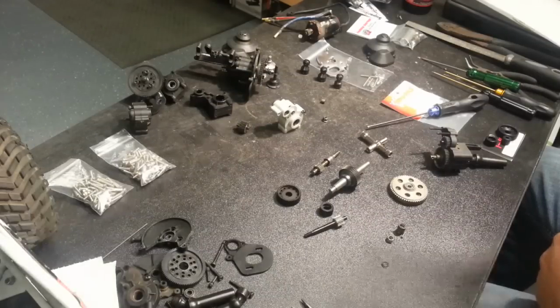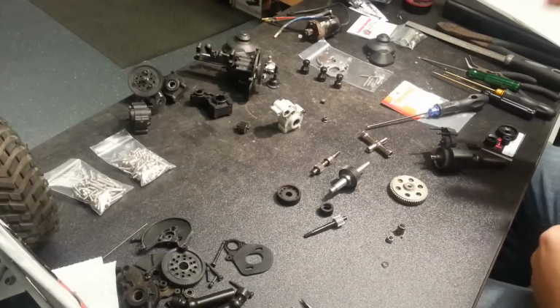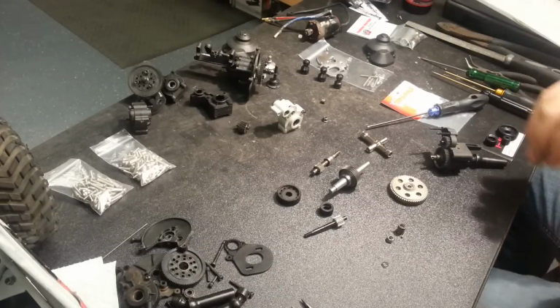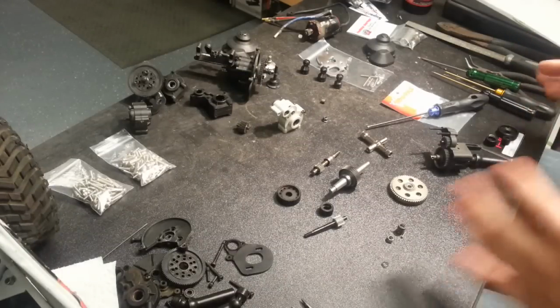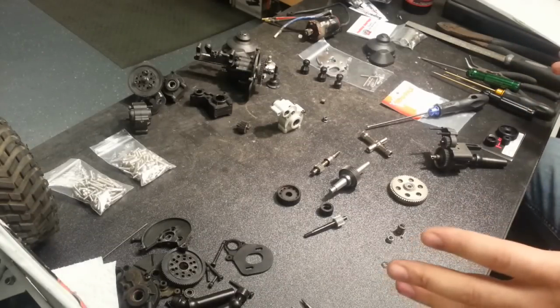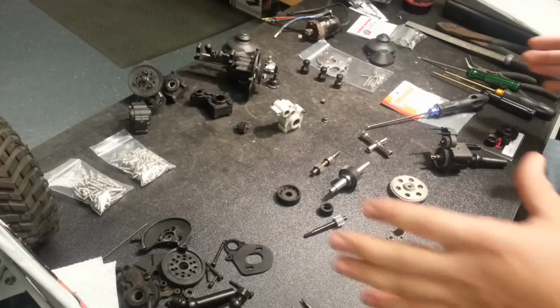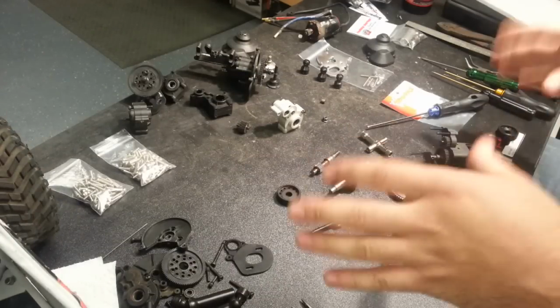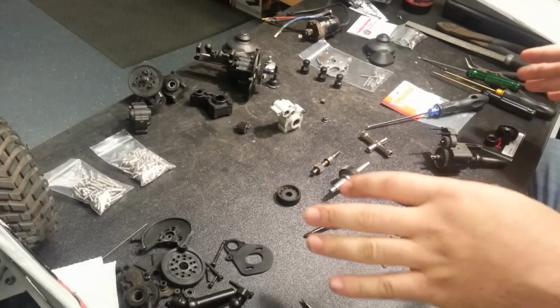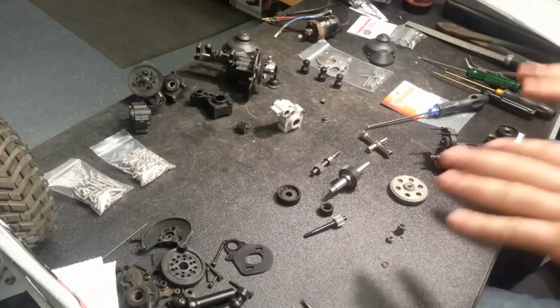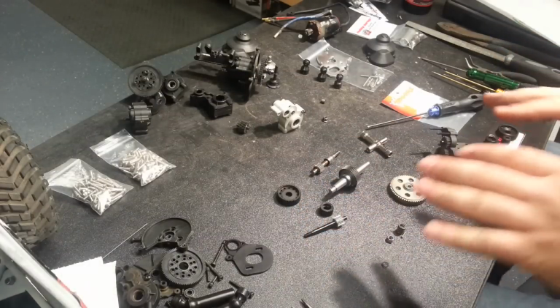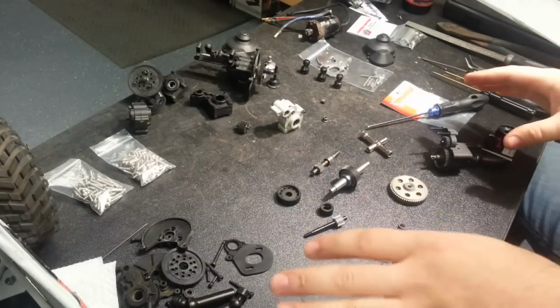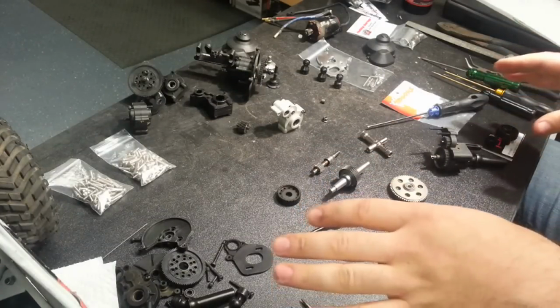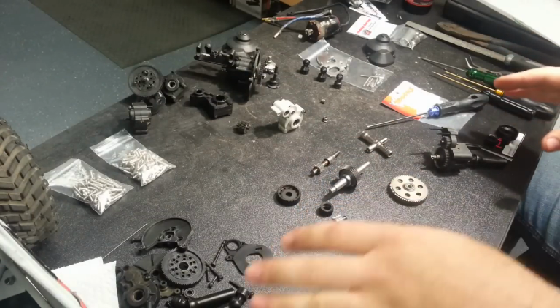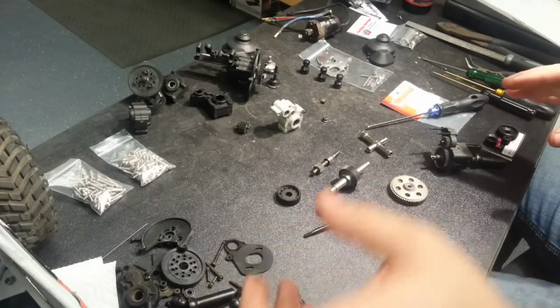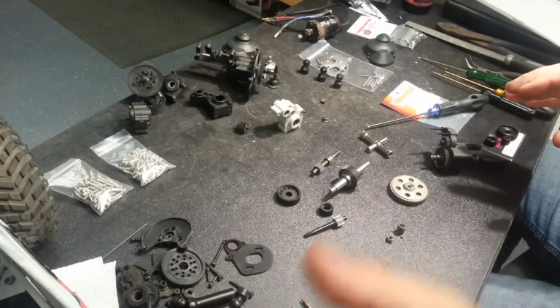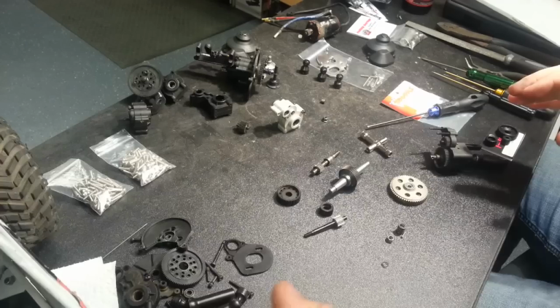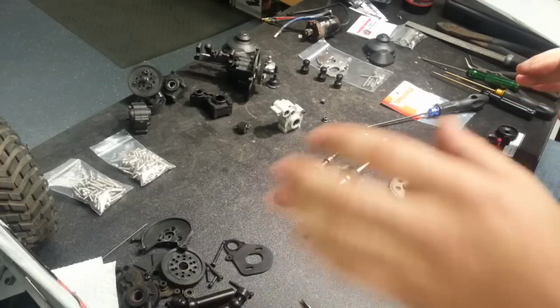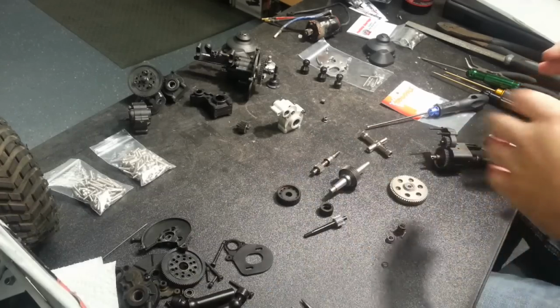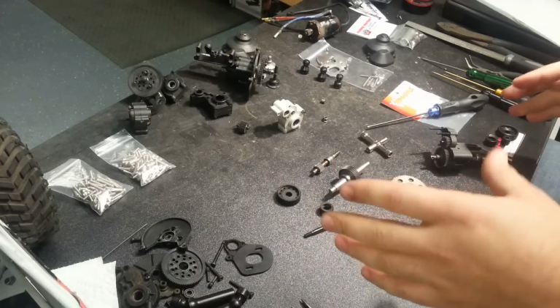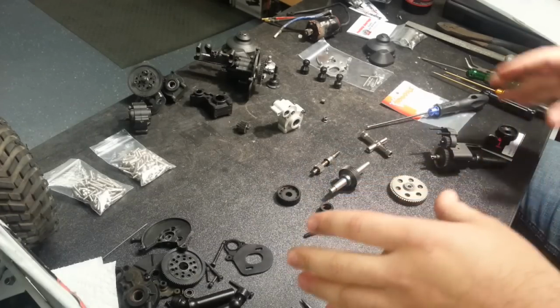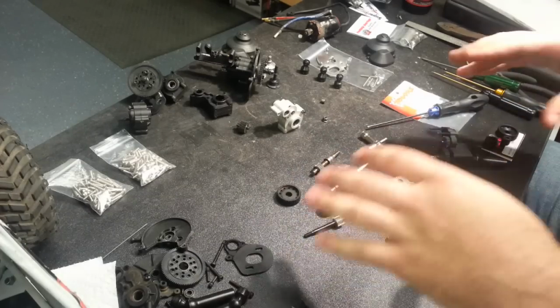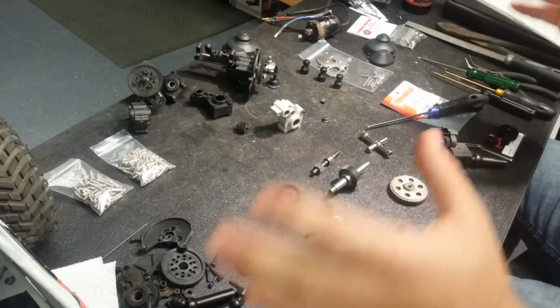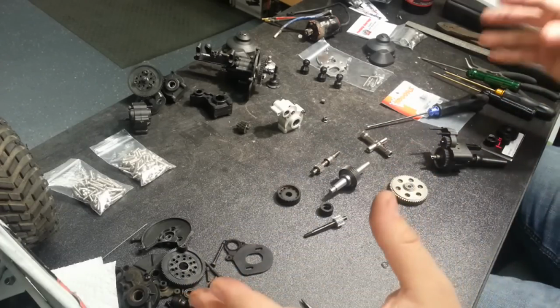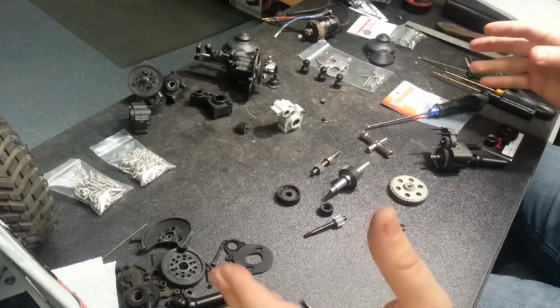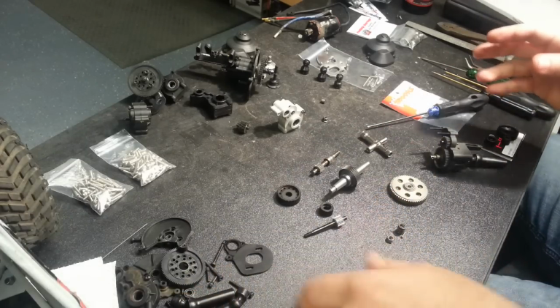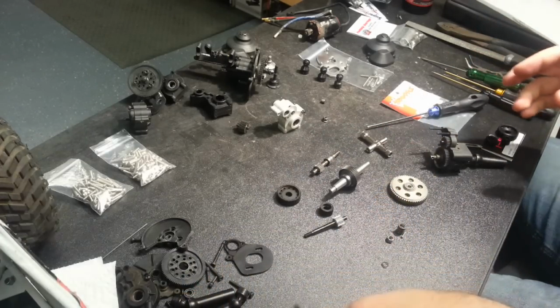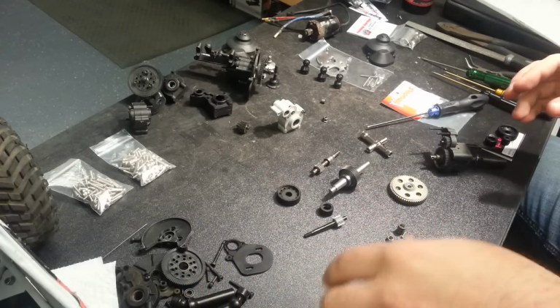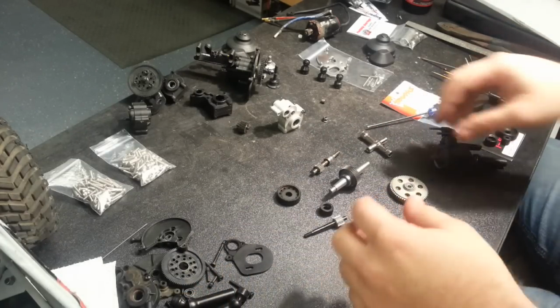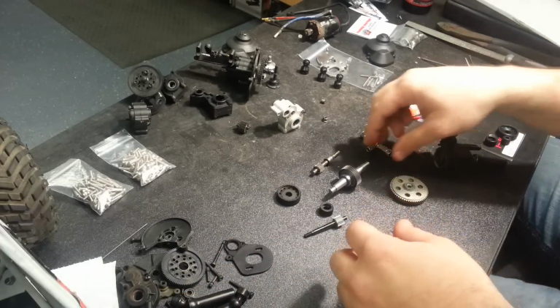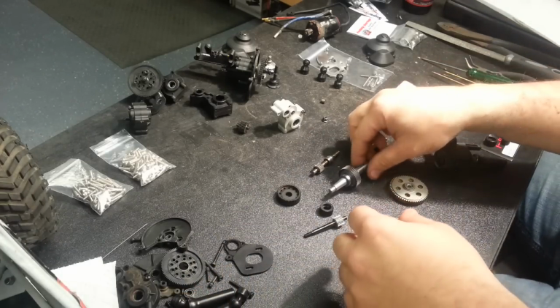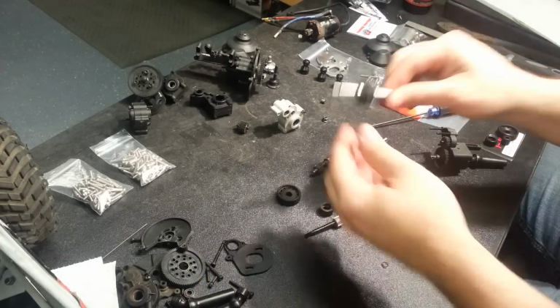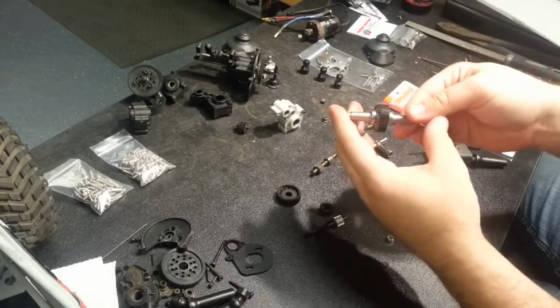Hey everyone, got all my parts here to do the bulletproof transmission build for my Jimmy's 4x4 Wraith. Wanted to go over everything and then I'm going to put it all together and show you what I got.